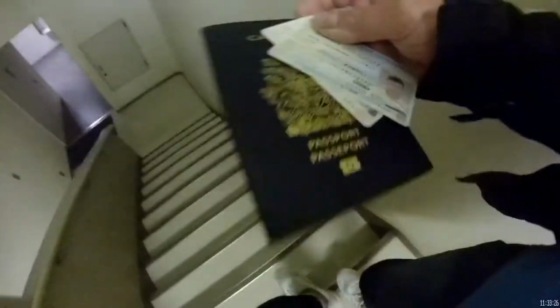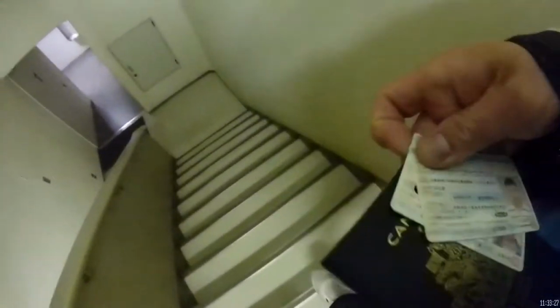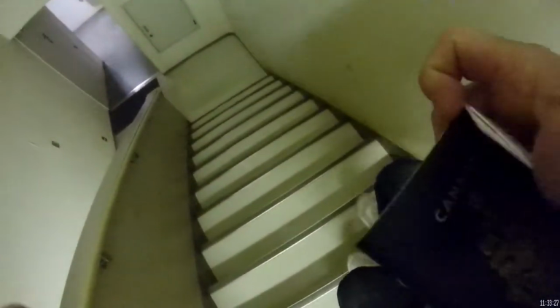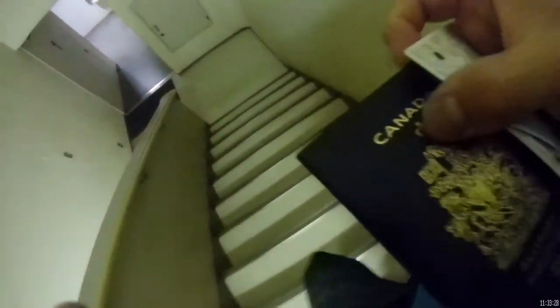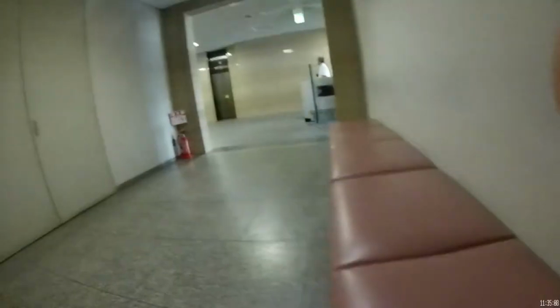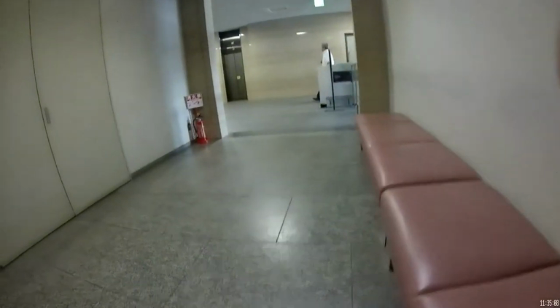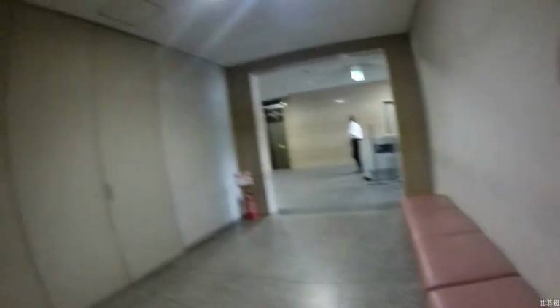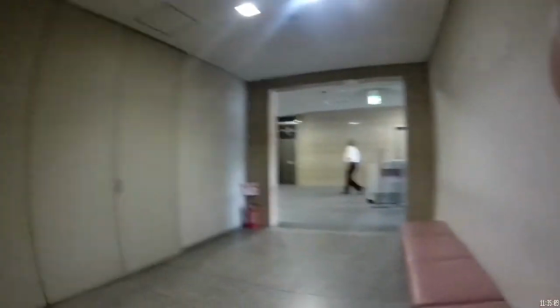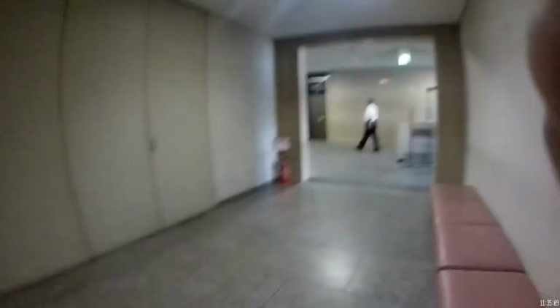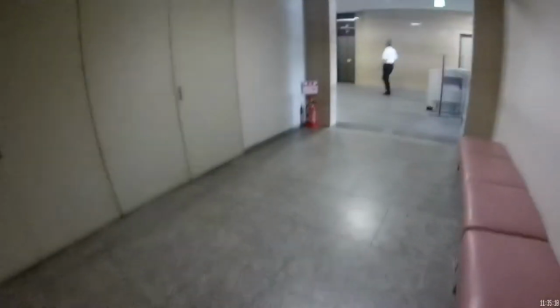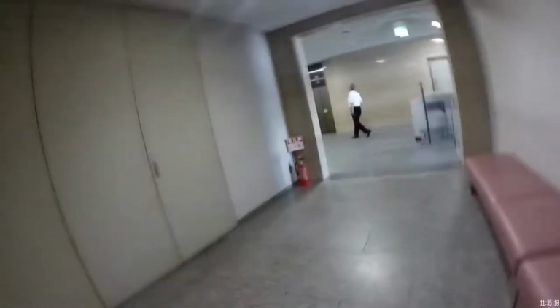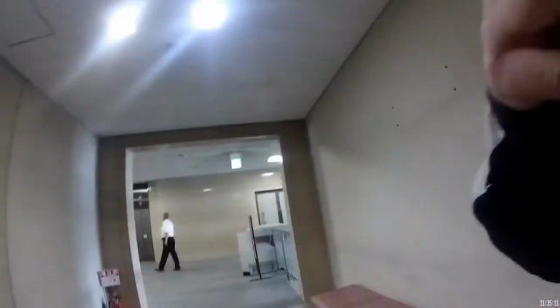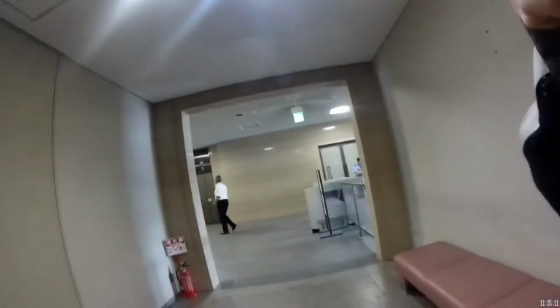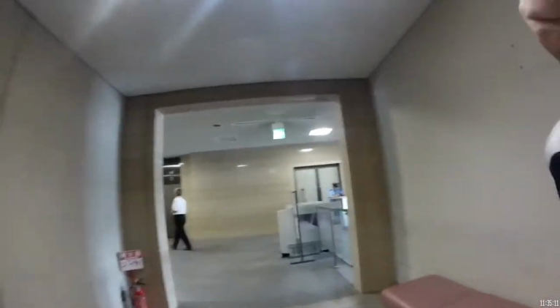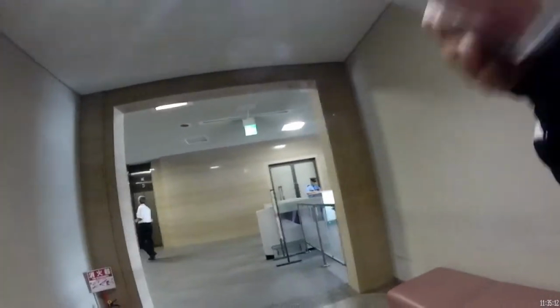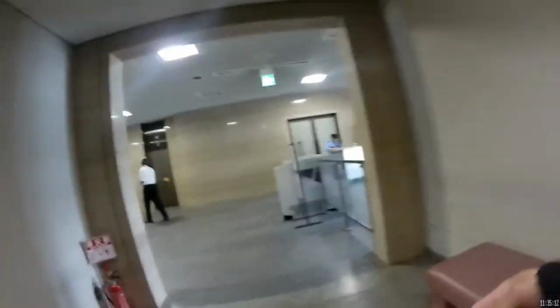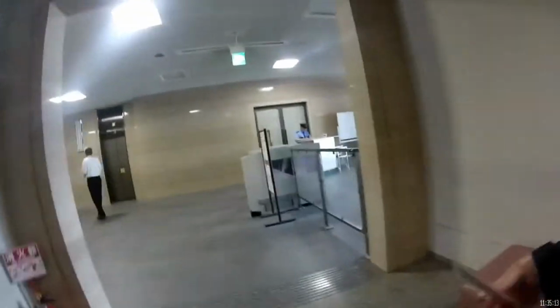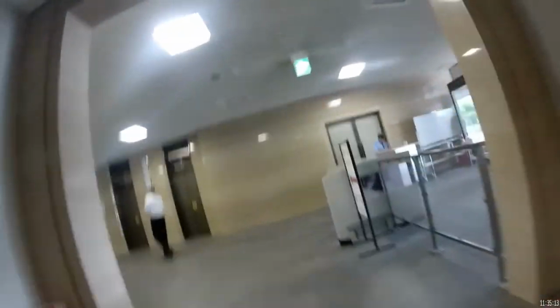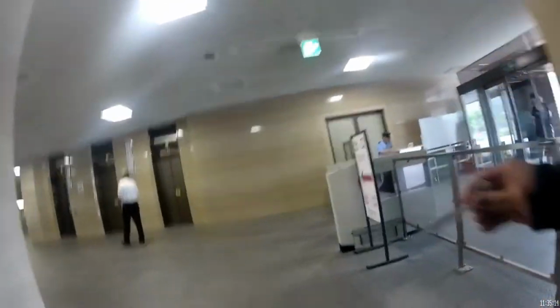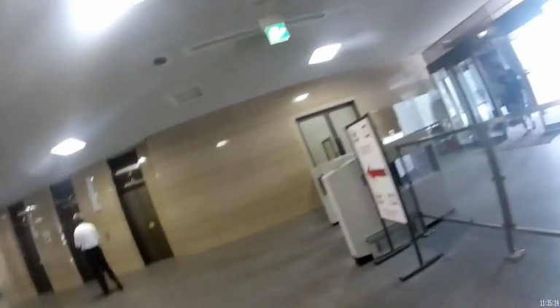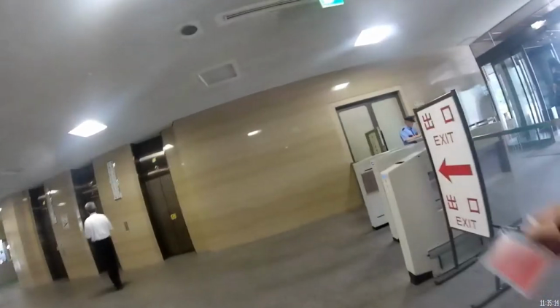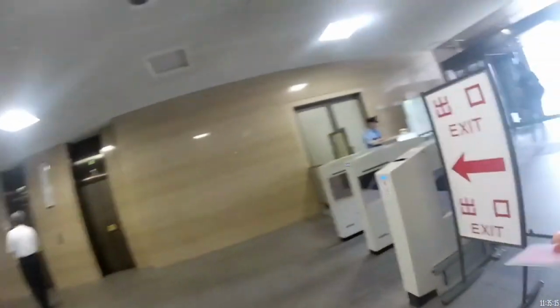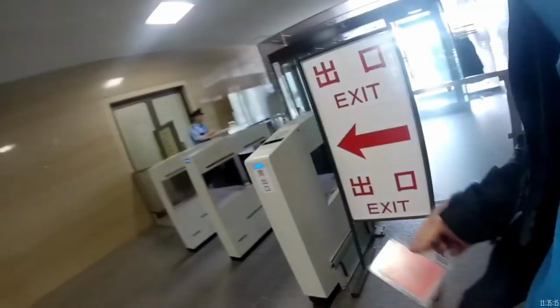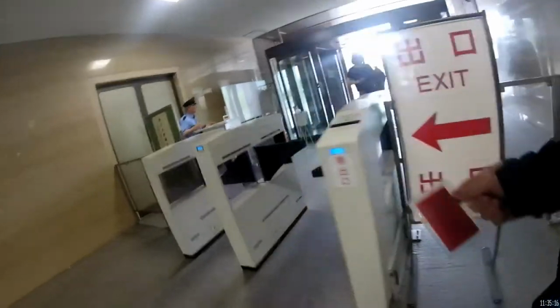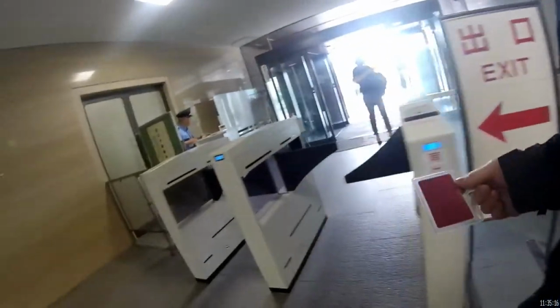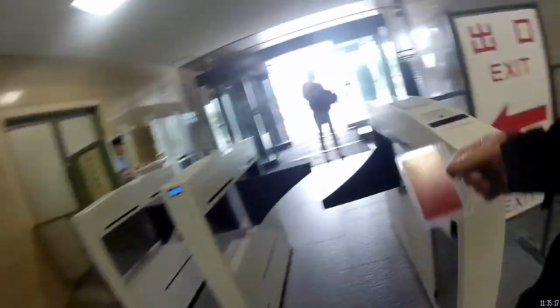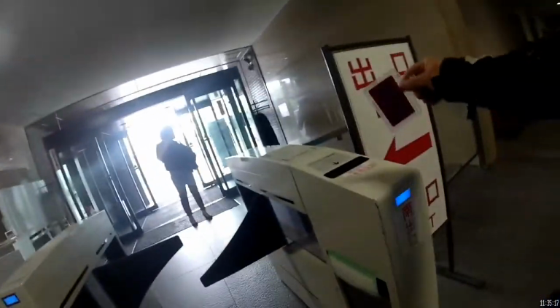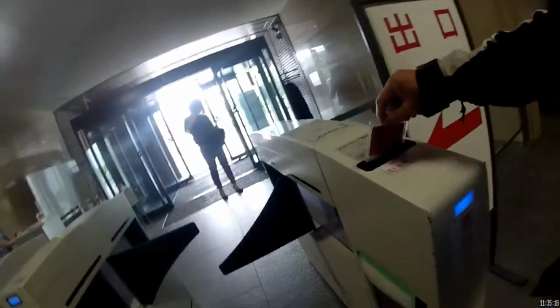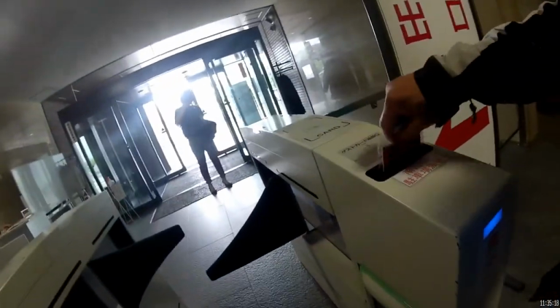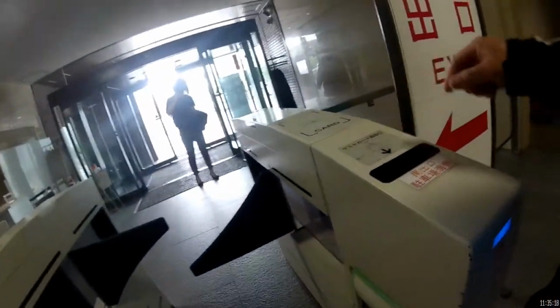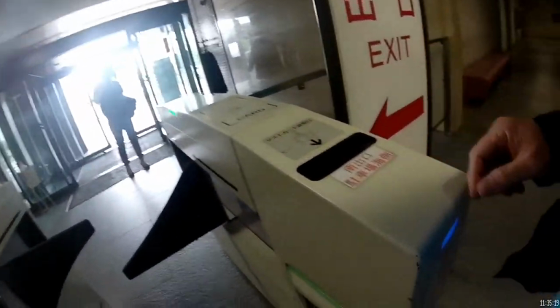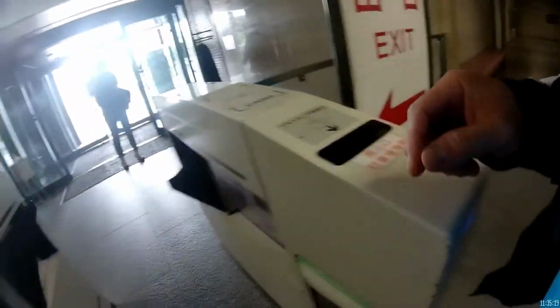Now to get out of this place, I'm going to show you how to exit. You need that card — you're going to drop it into the slot right at the gate. Here it is. That's it.